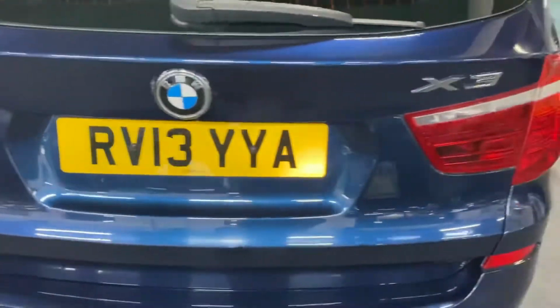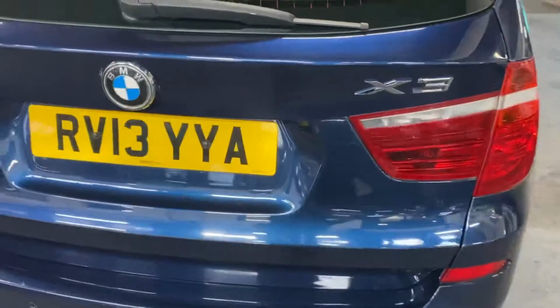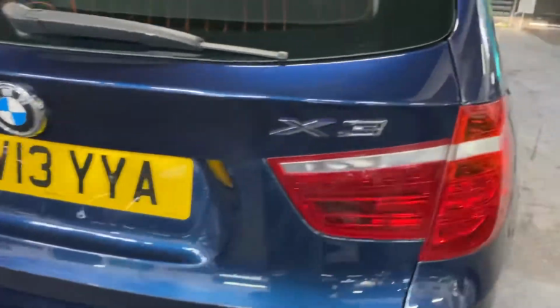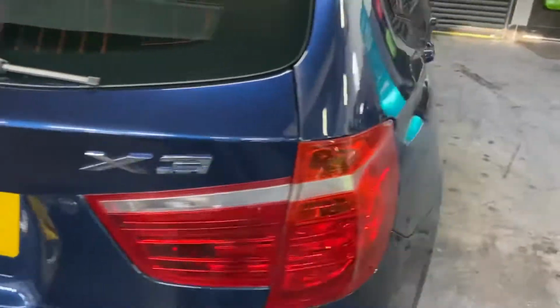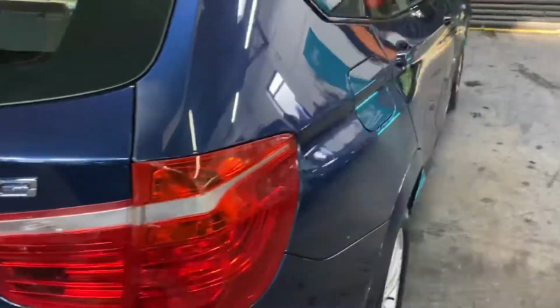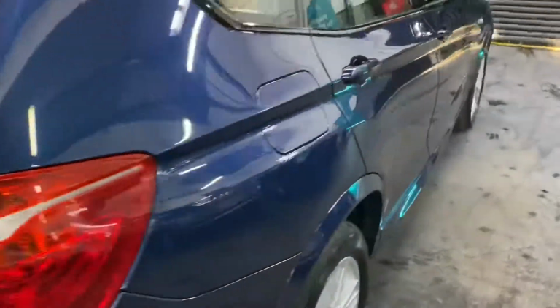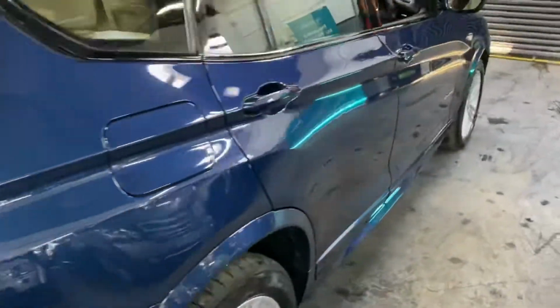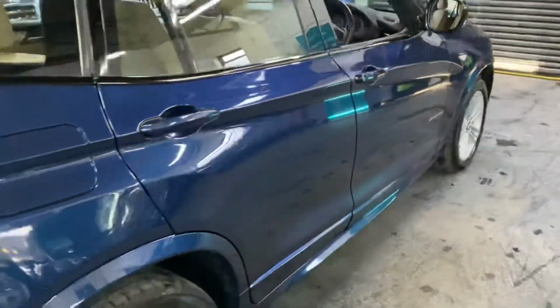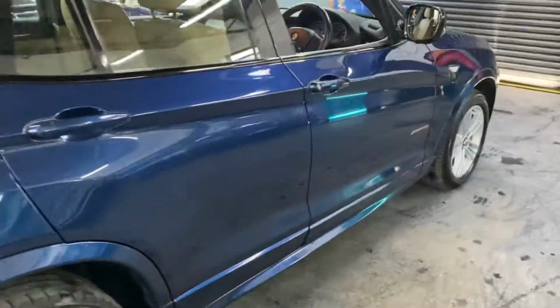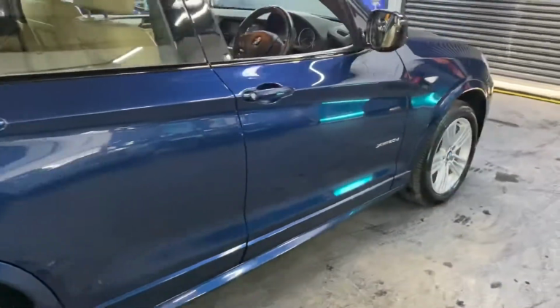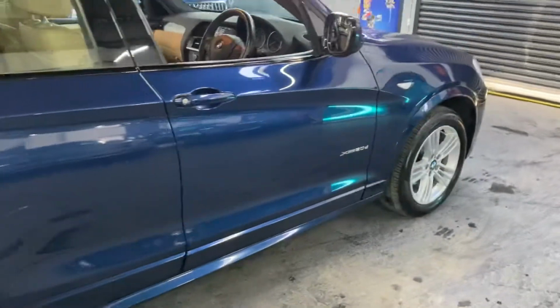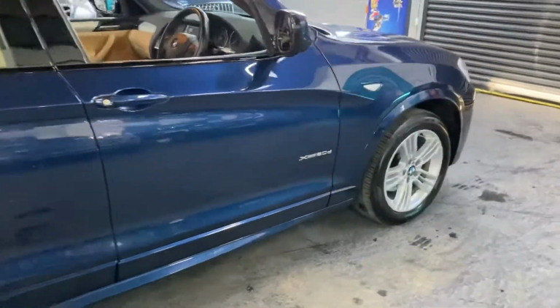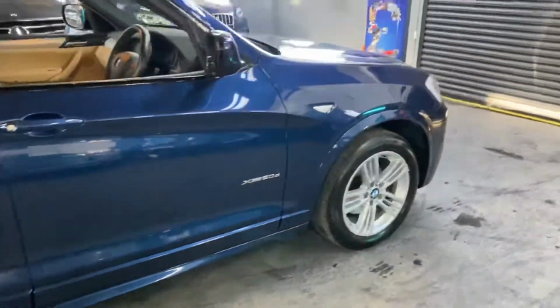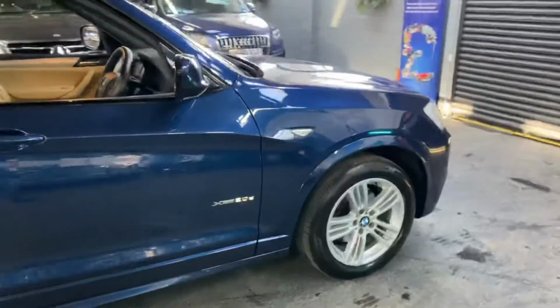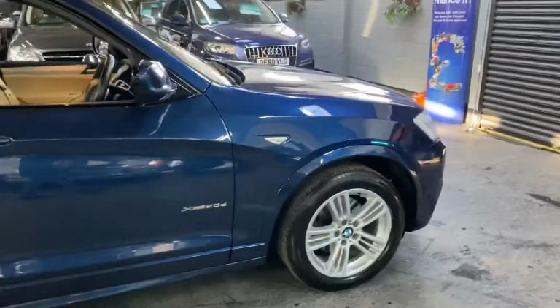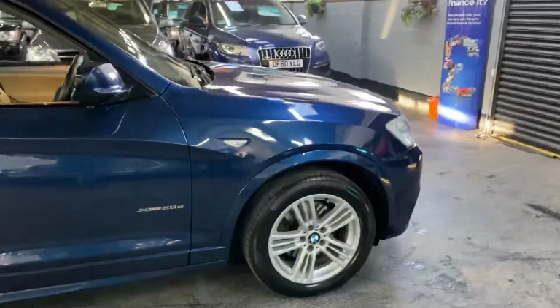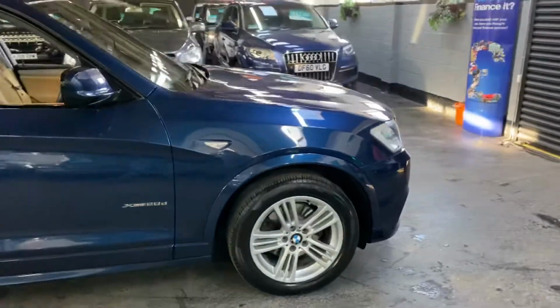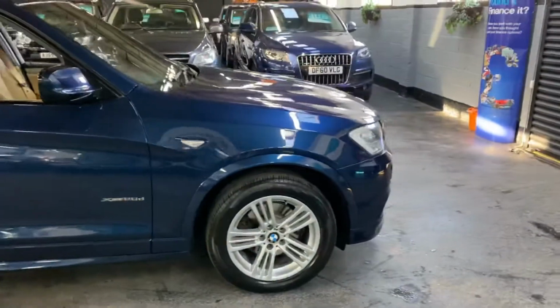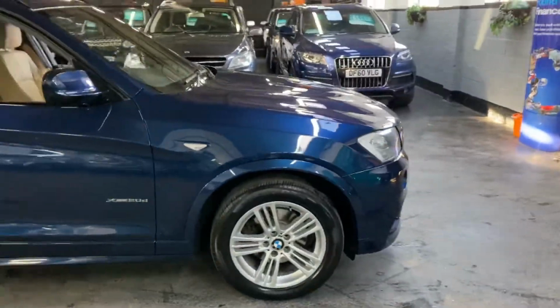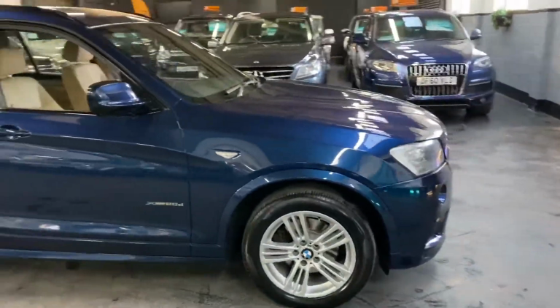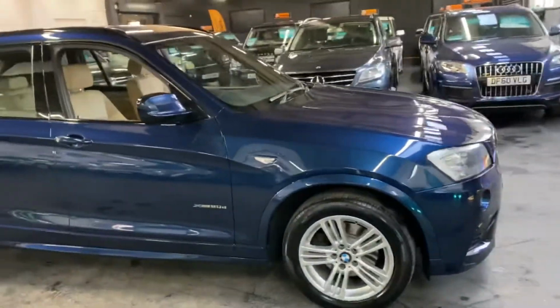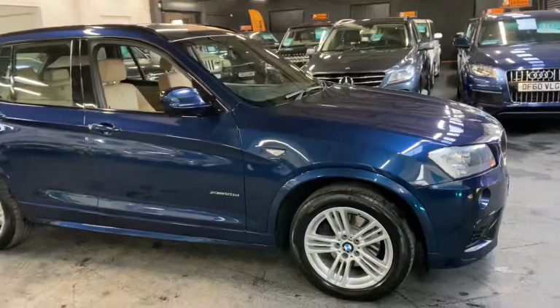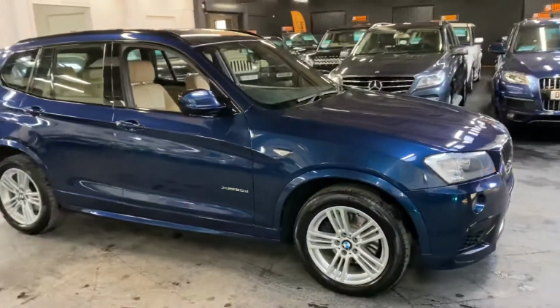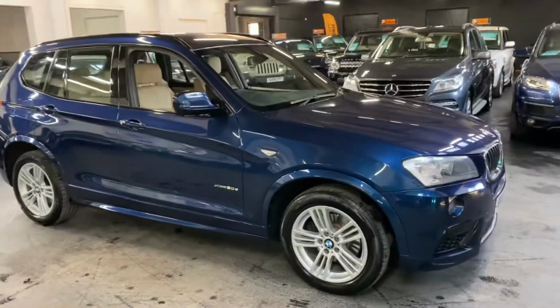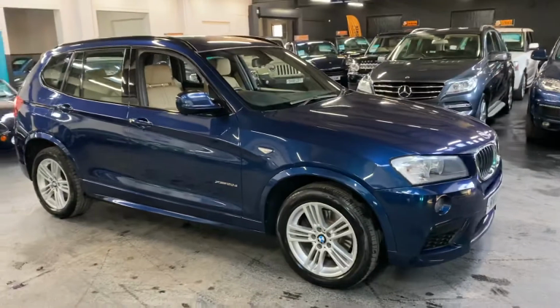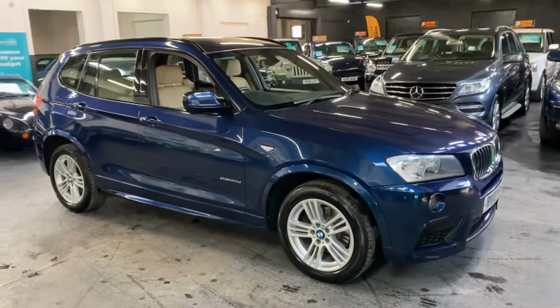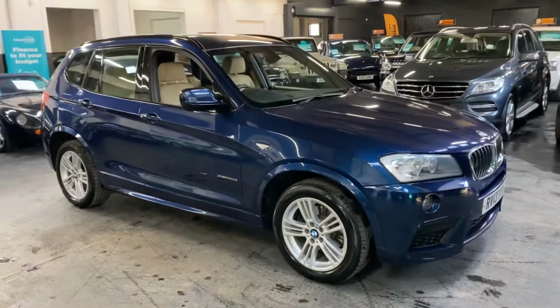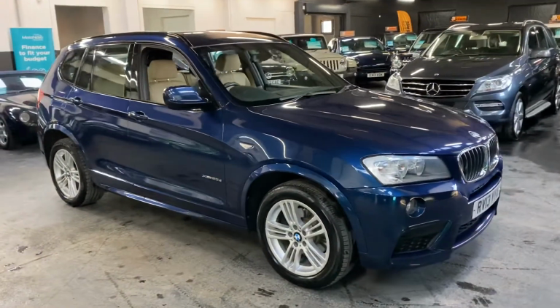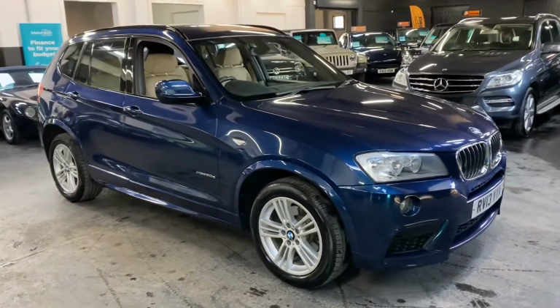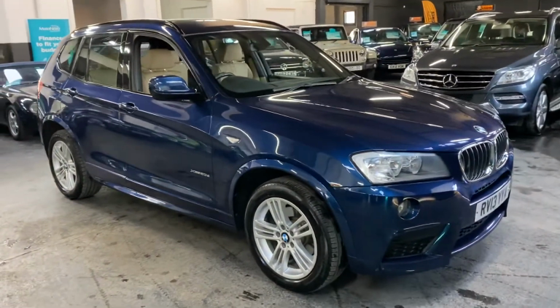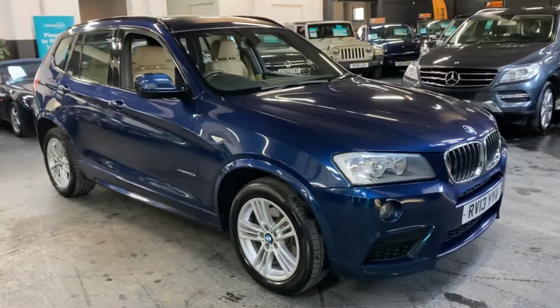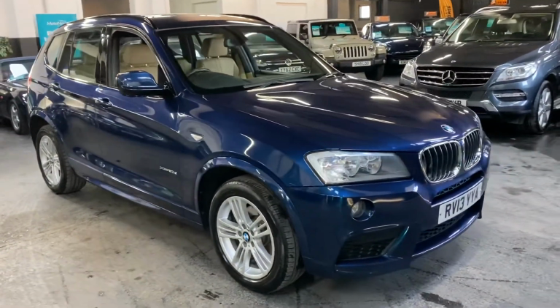If you require any further information or you'd like to enquire about financing or test driving the vehicle, please feel free to give us a call at the office. The number is 01922 458 222 and we'd be more than happy to help you with any questions you may have on the vehicle.